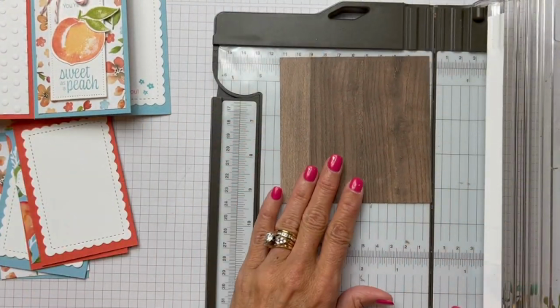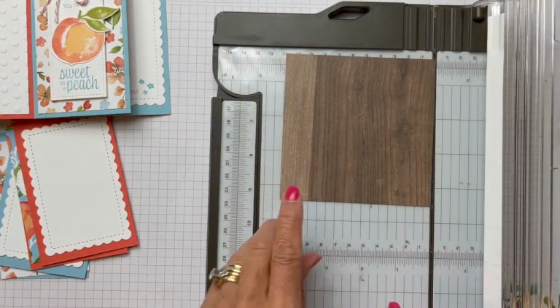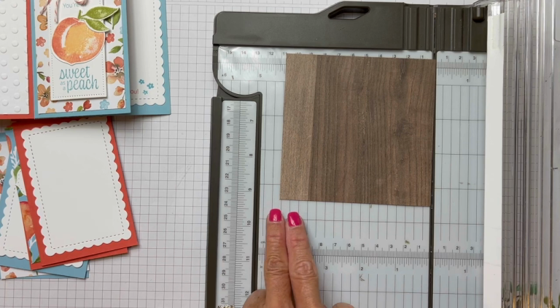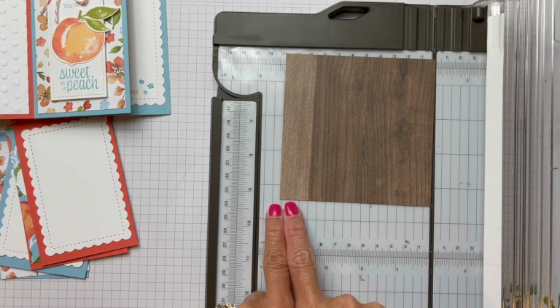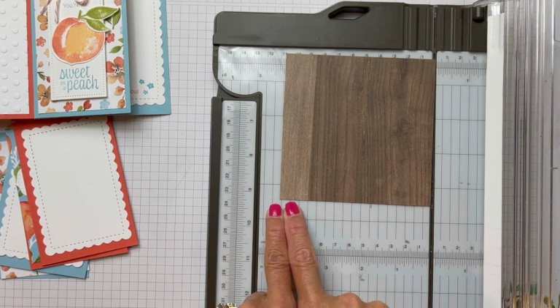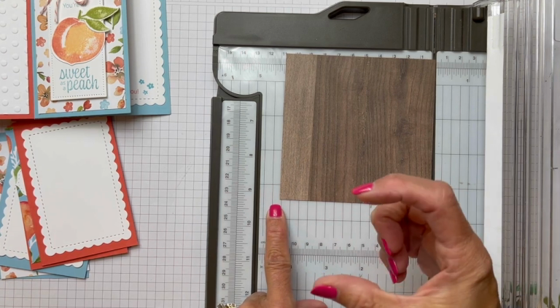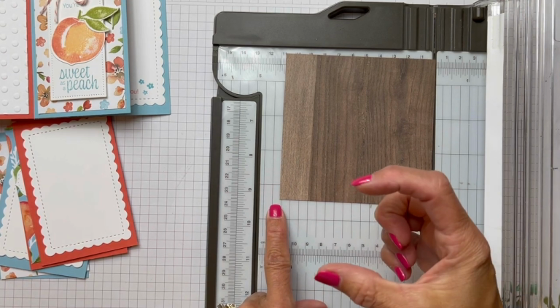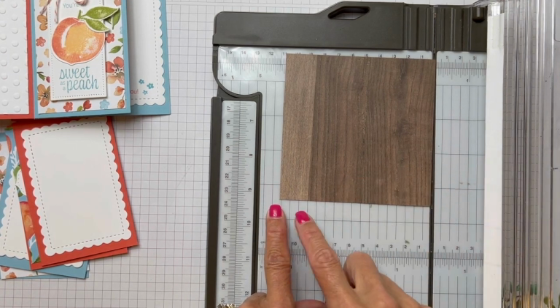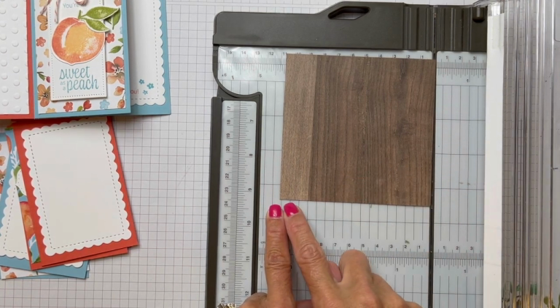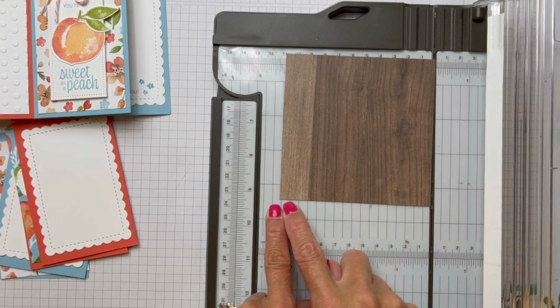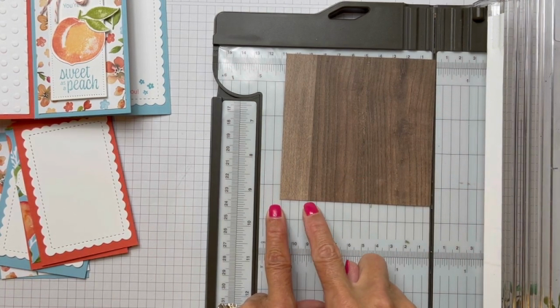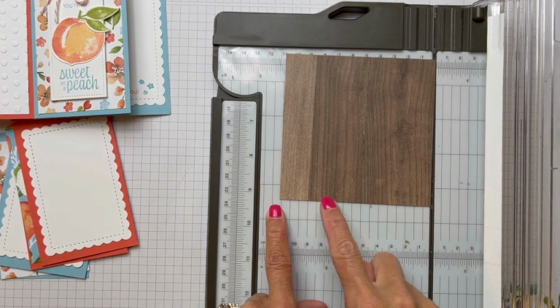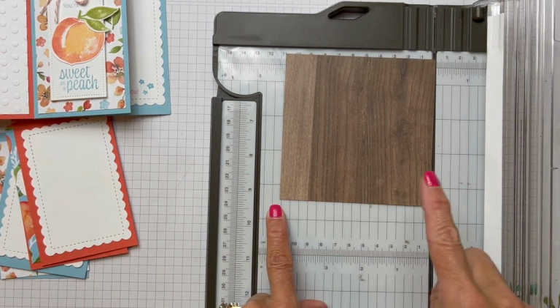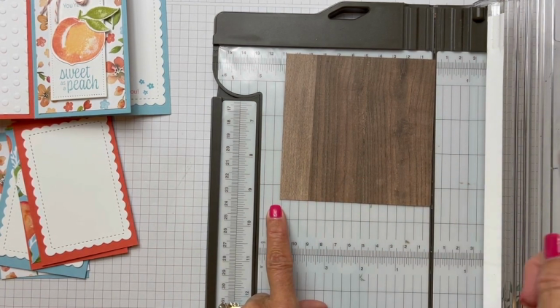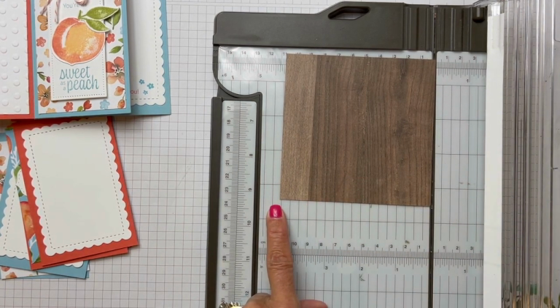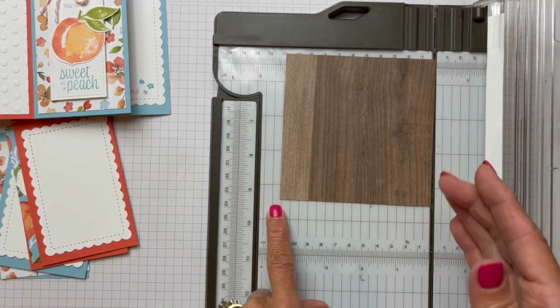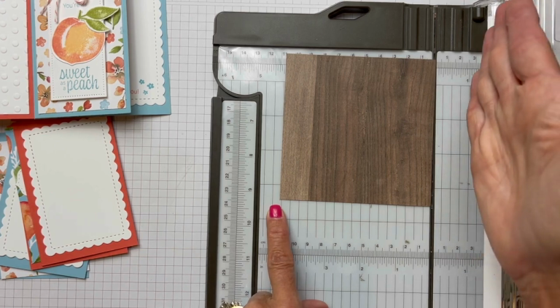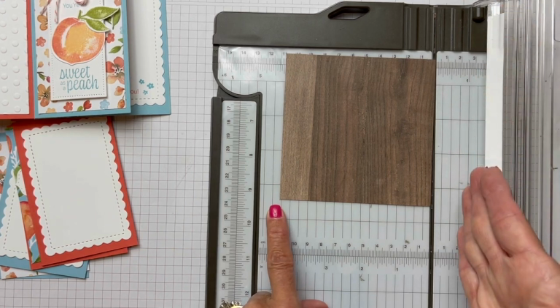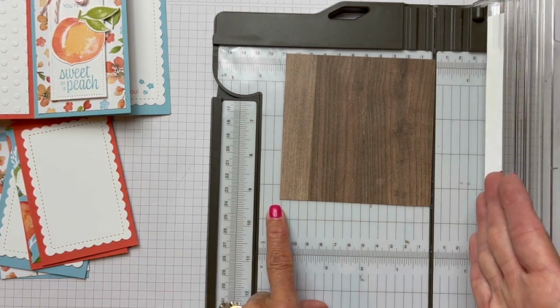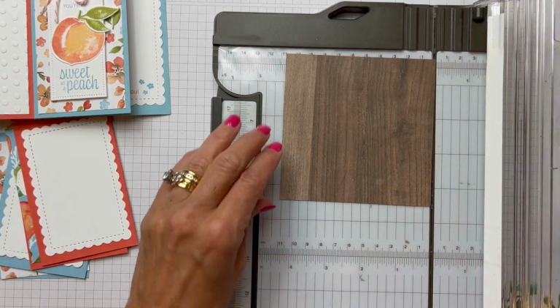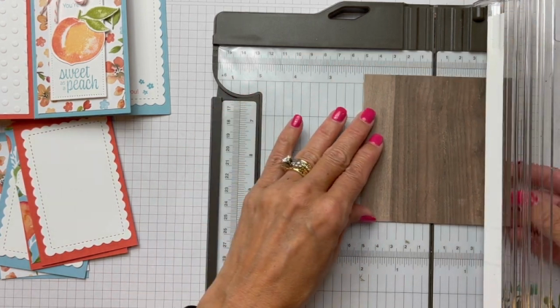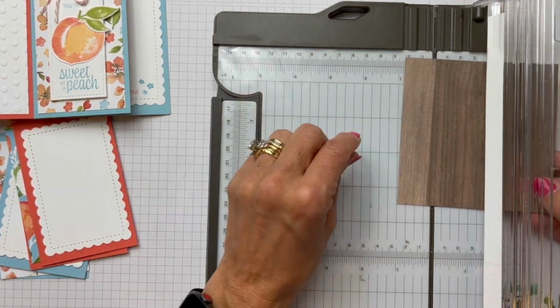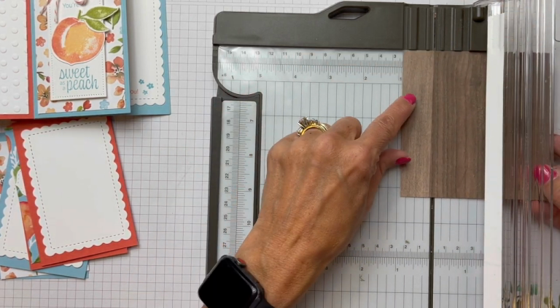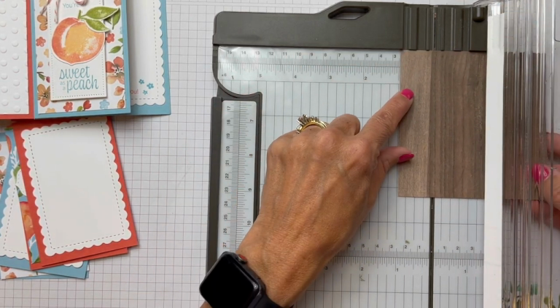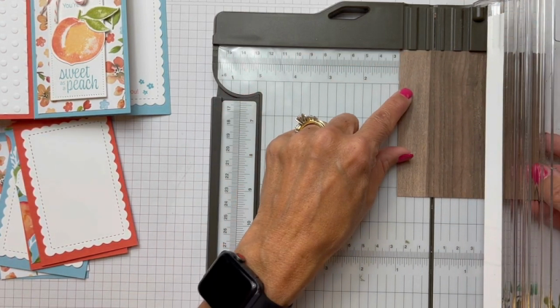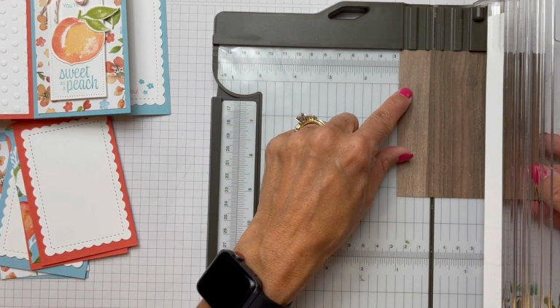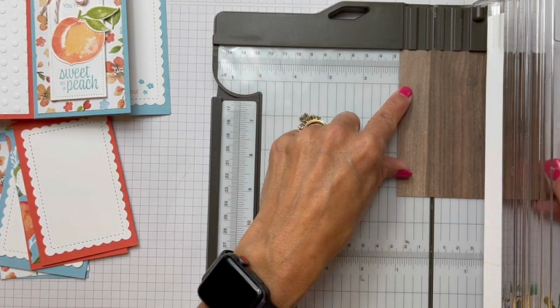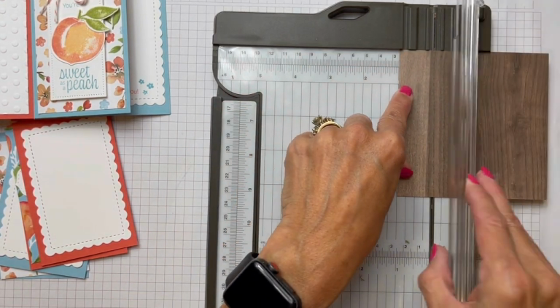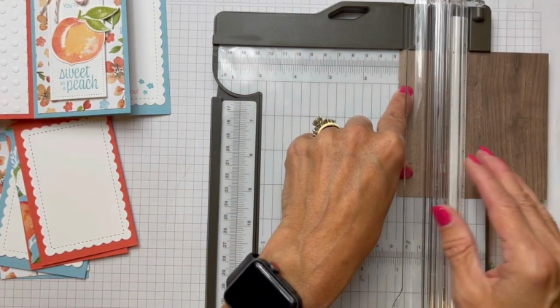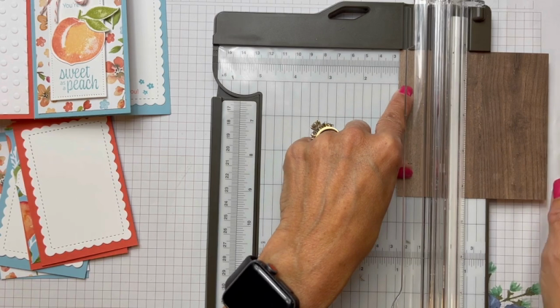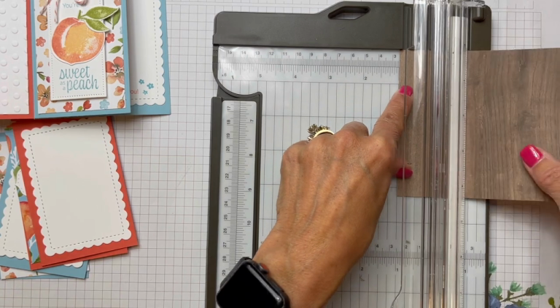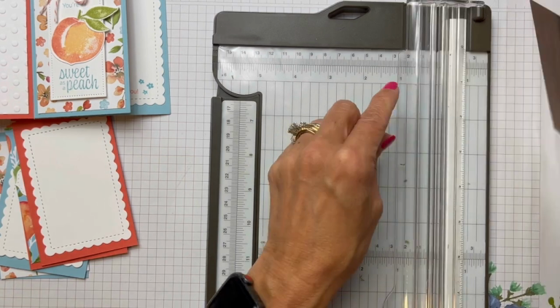So what we're going to do is — the square has four sides — we're going to score at one inch, one inch, one inch, and we're going to end up with a quarter inch at the end. So let's just go ahead and do that.